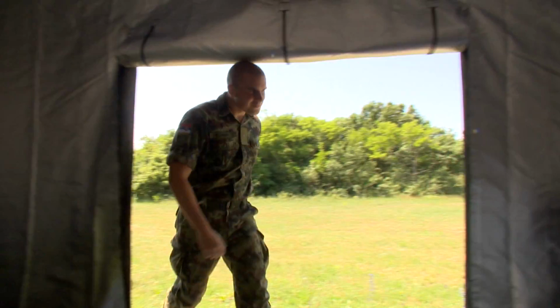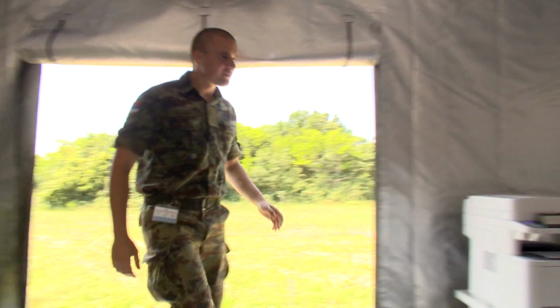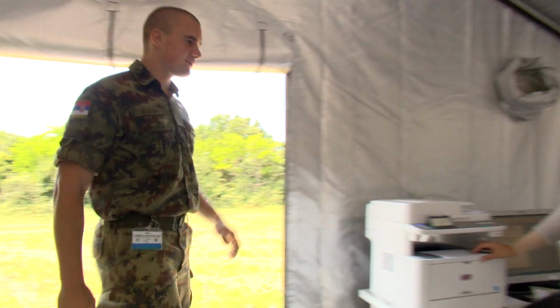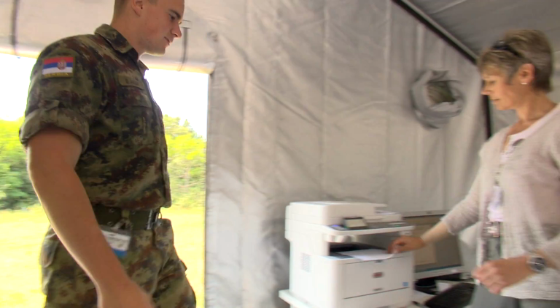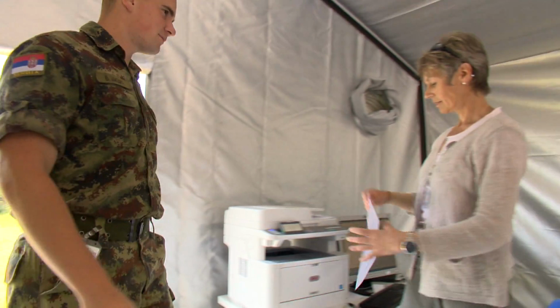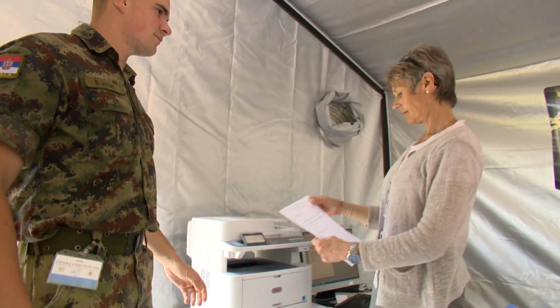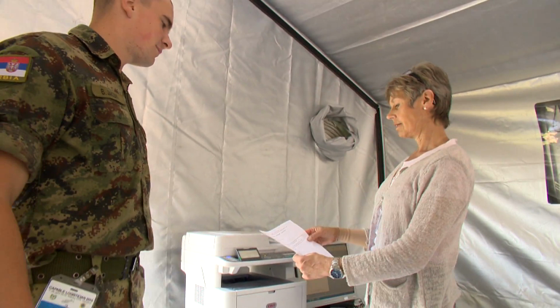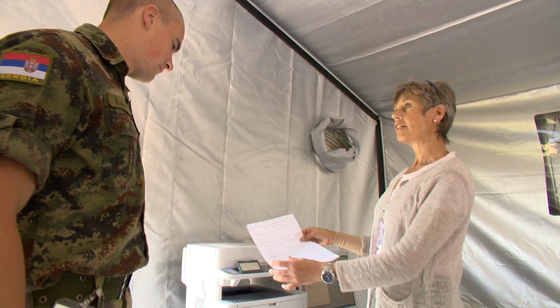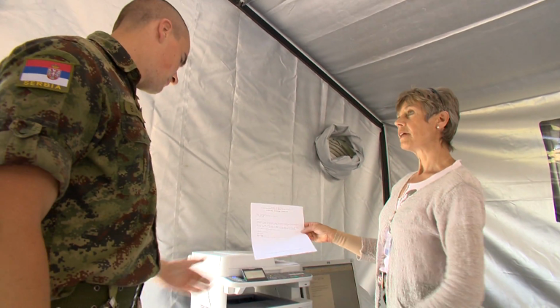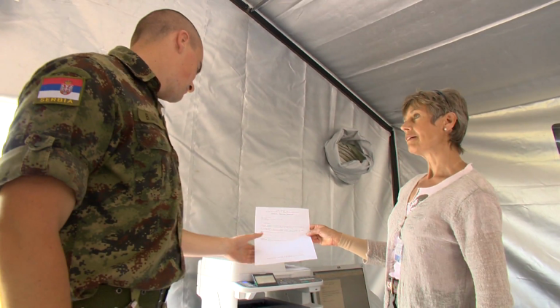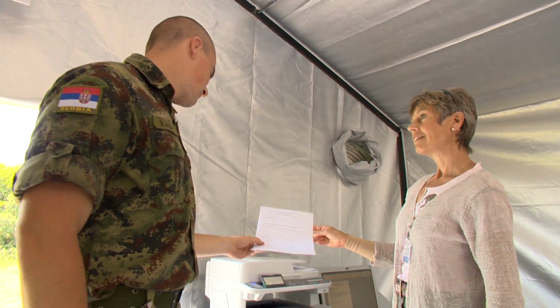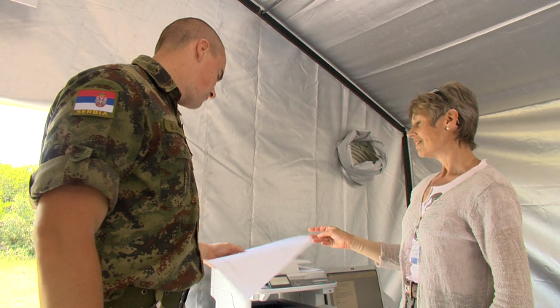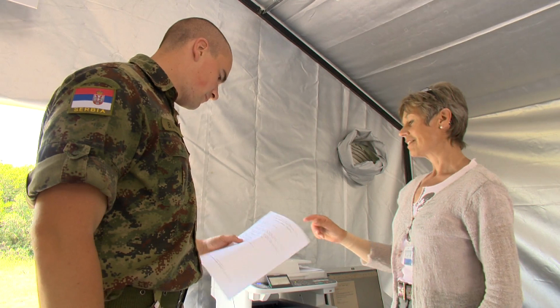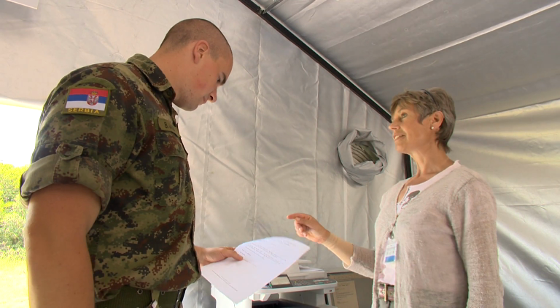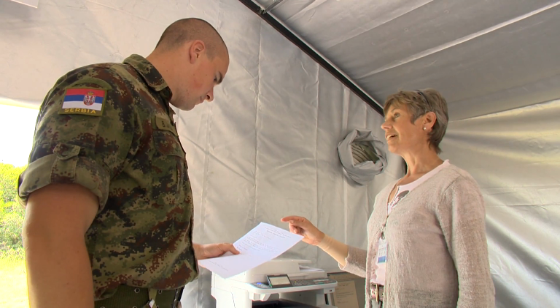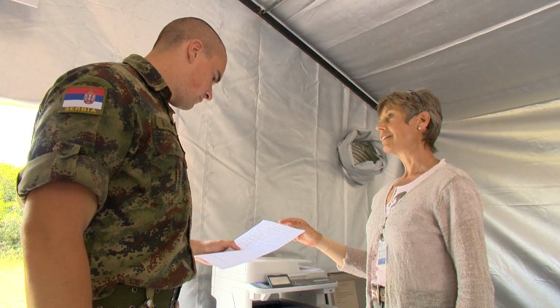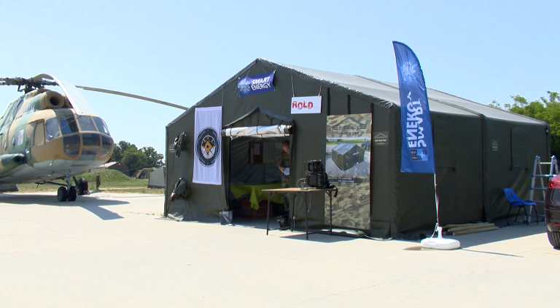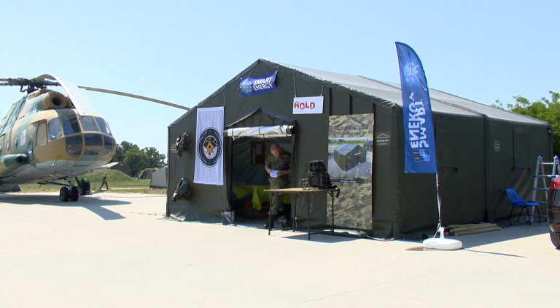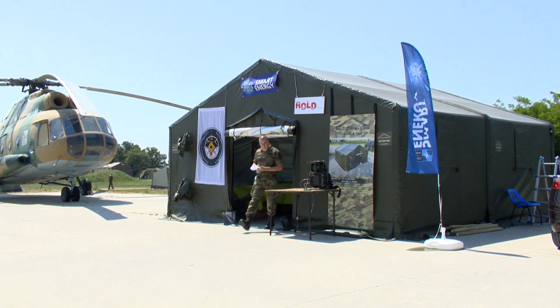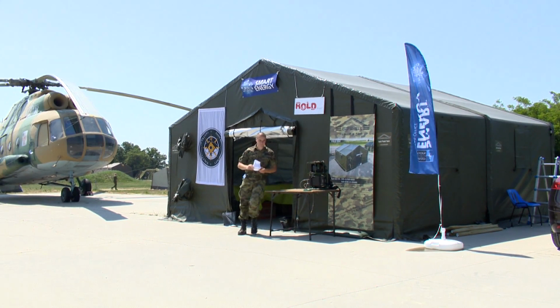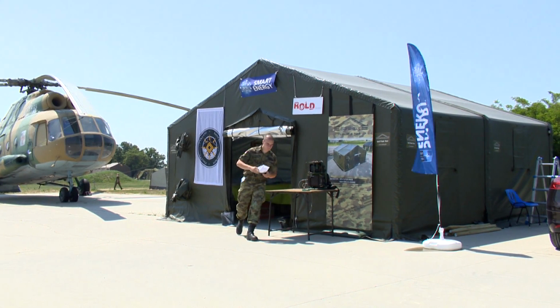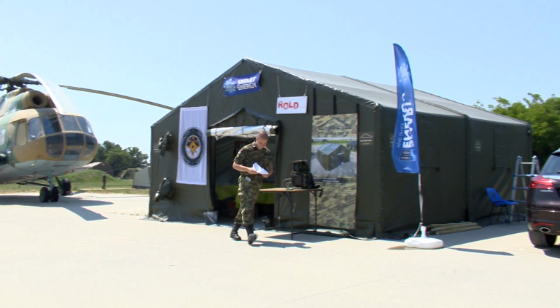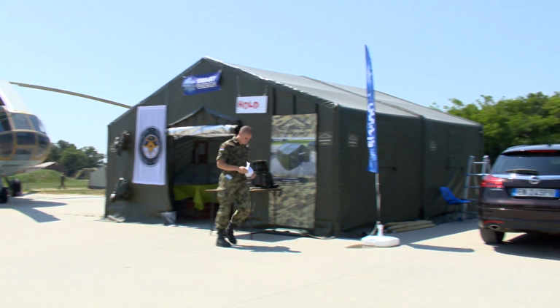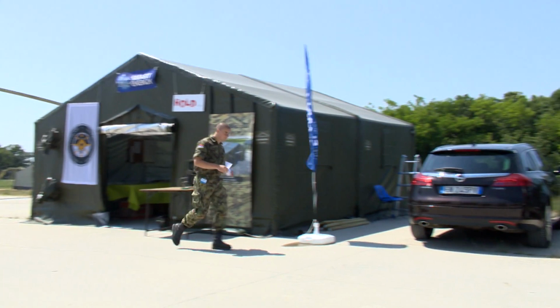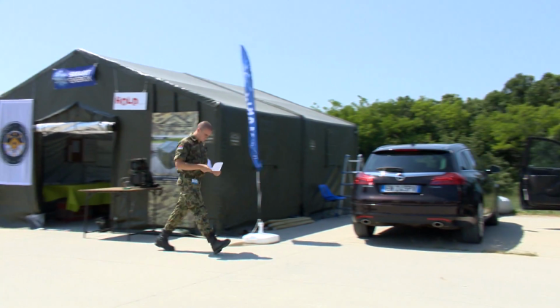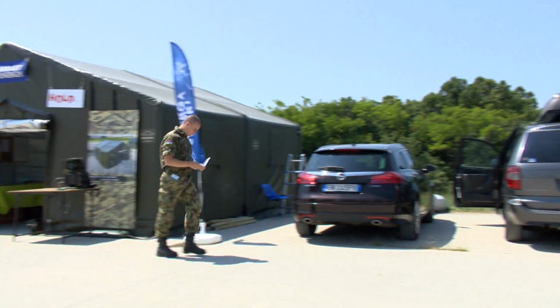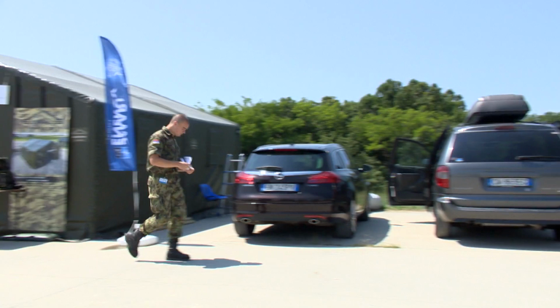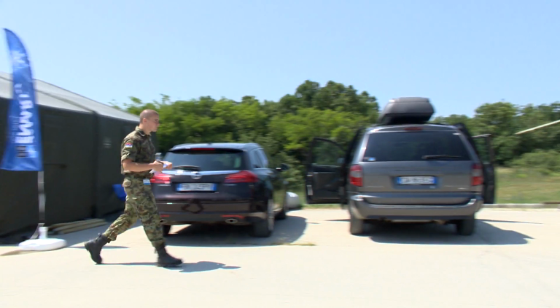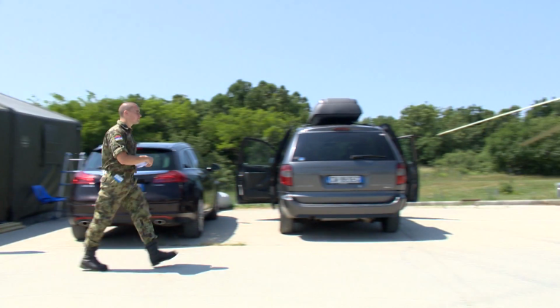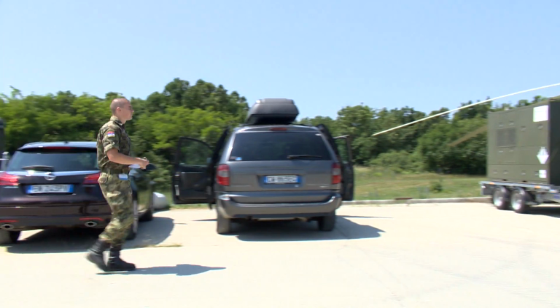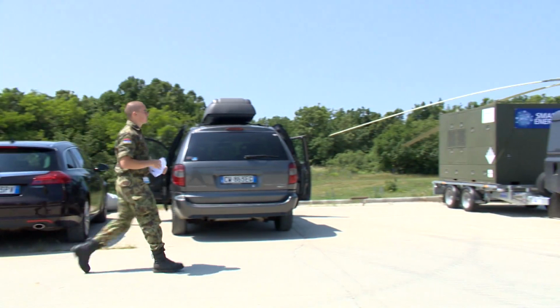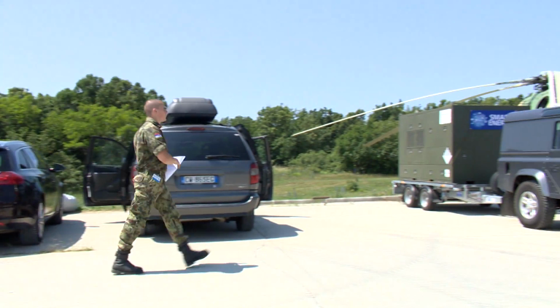News of a fuel supply delay and a diesel generator problem has come through to the smart energy camp. Smart energy technology needs to be extremely mobile and quickly deployed.